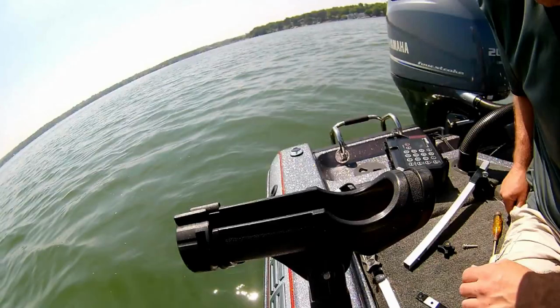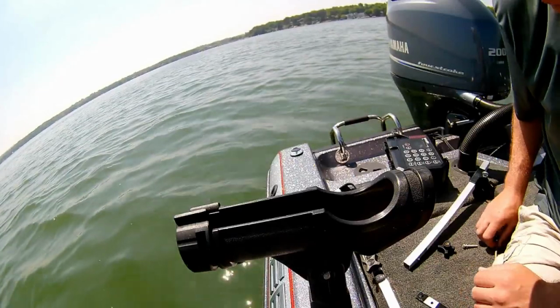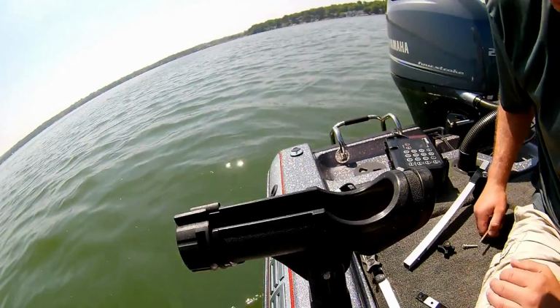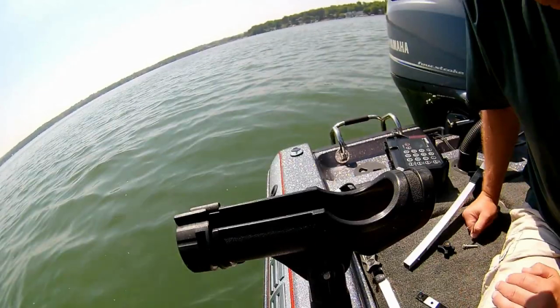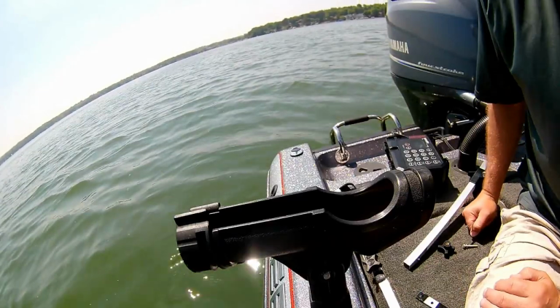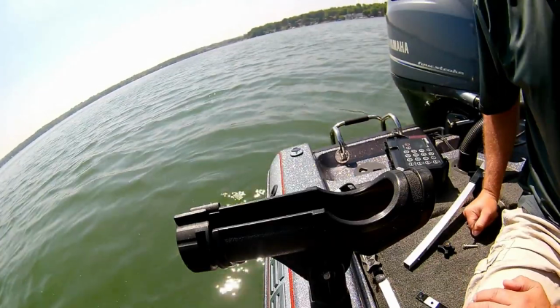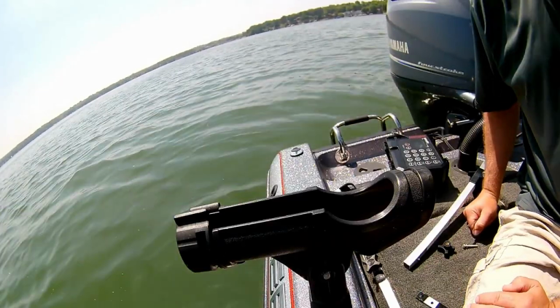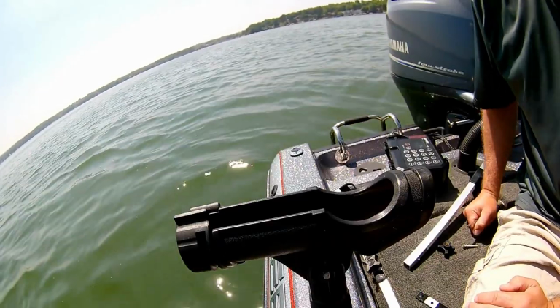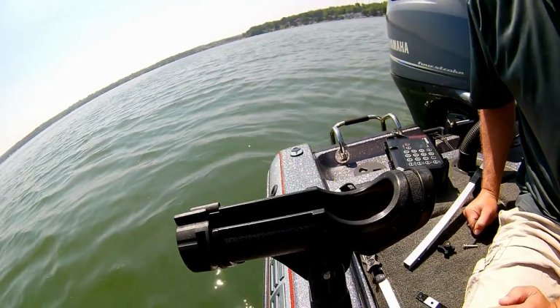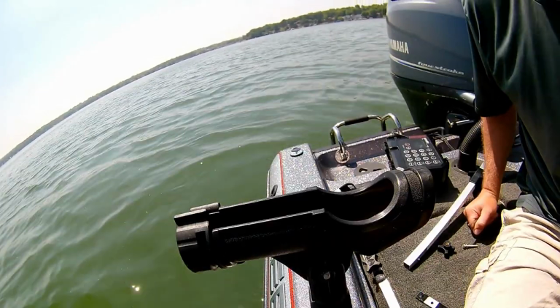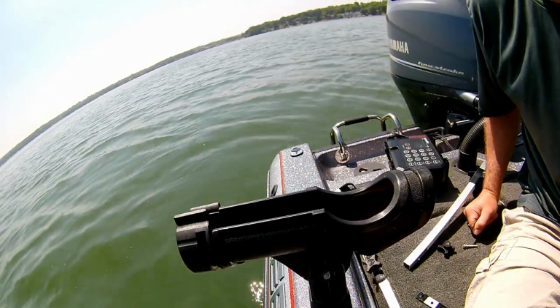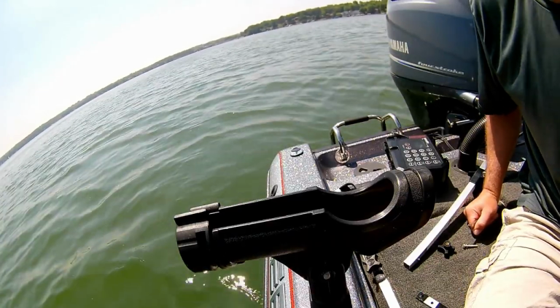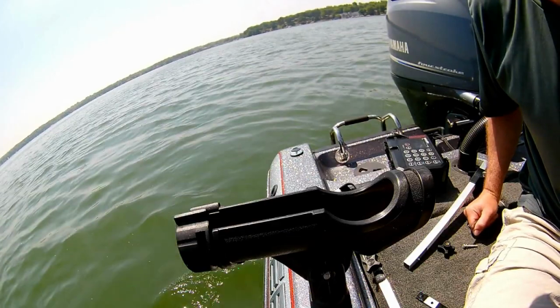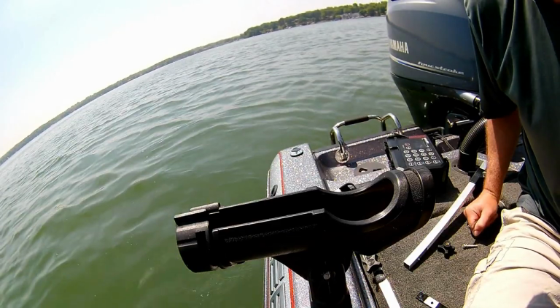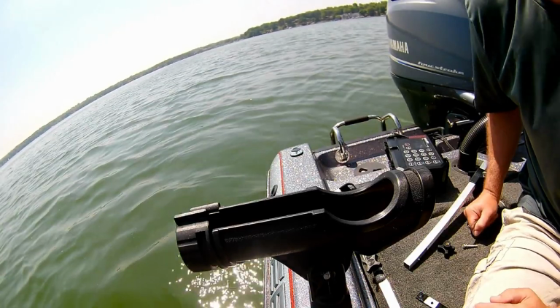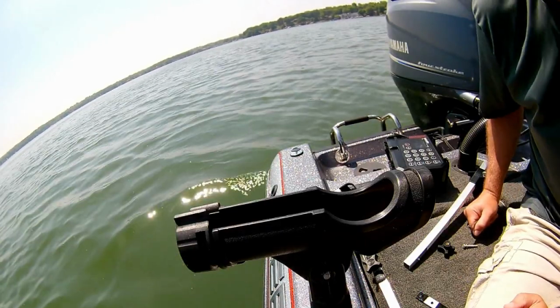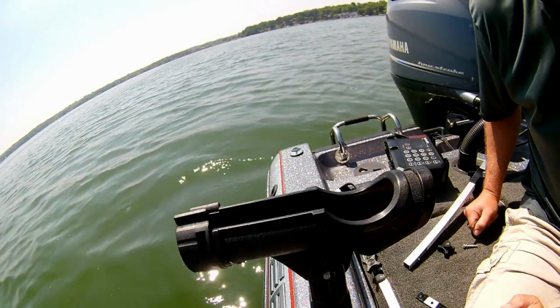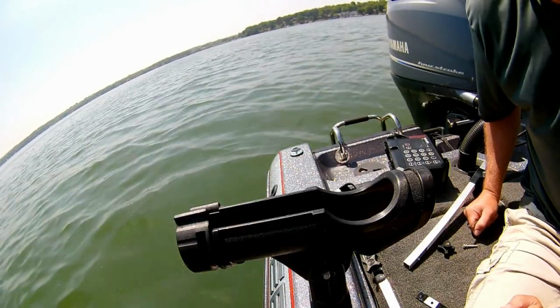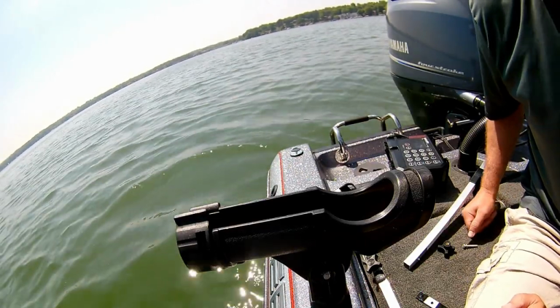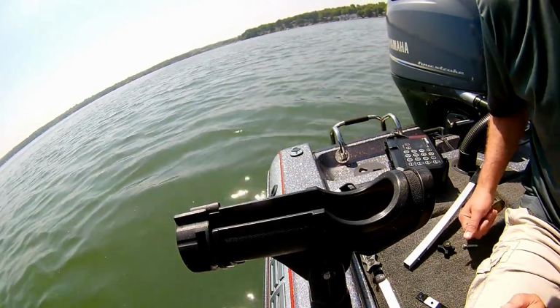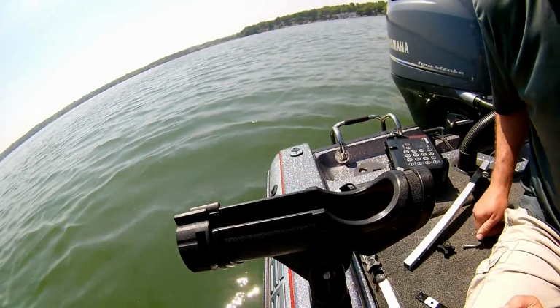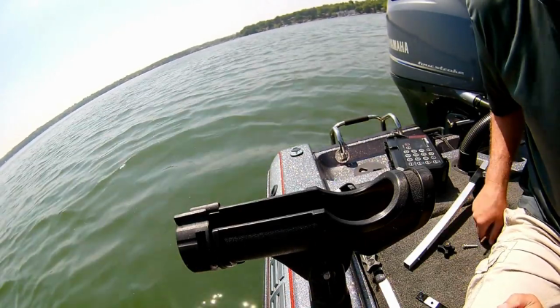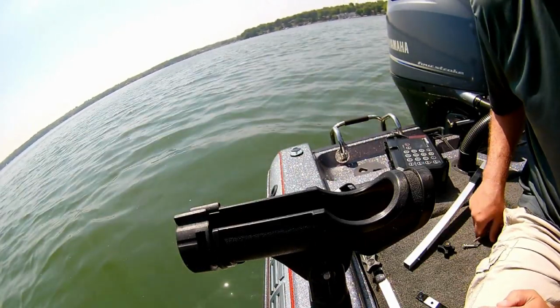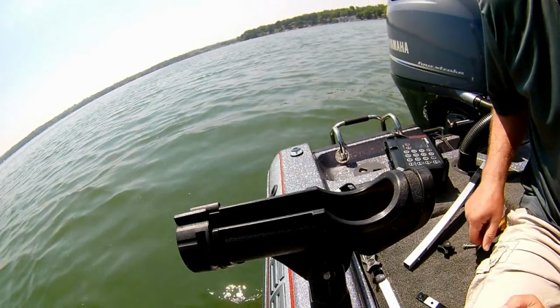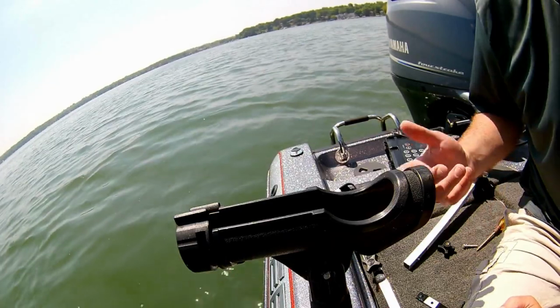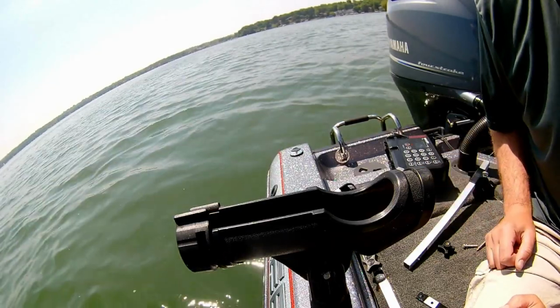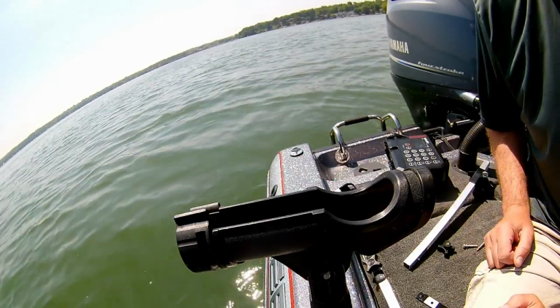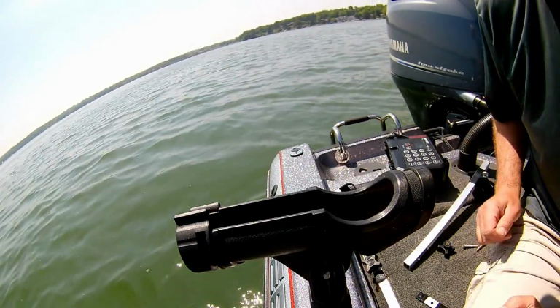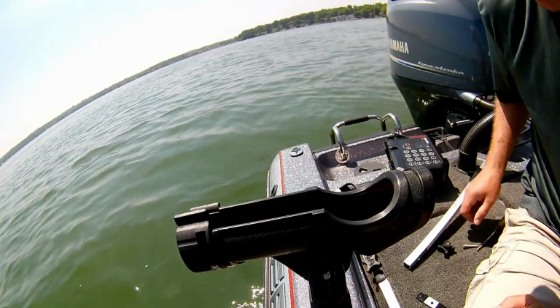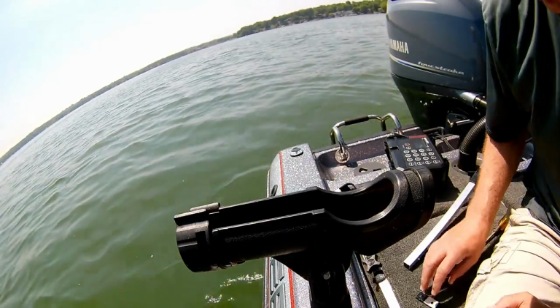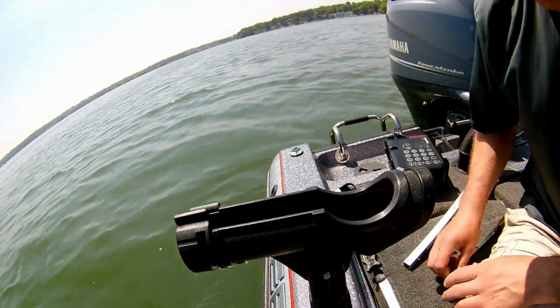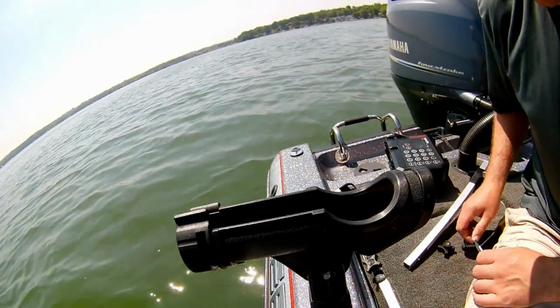Hey everyone, now that the open water season is here, we just want to remind everybody with the guillotine — or if you're thinking about purchasing one — you can use this device year-round with the simple rod holder and the do-it-yourself bracket.